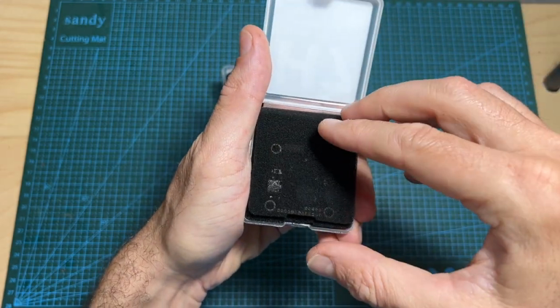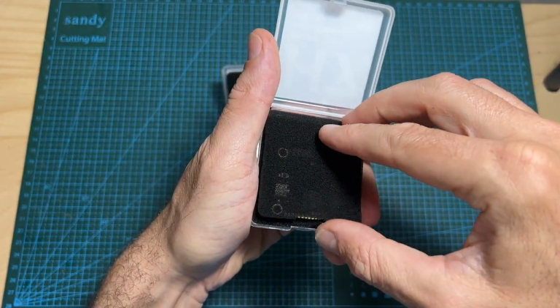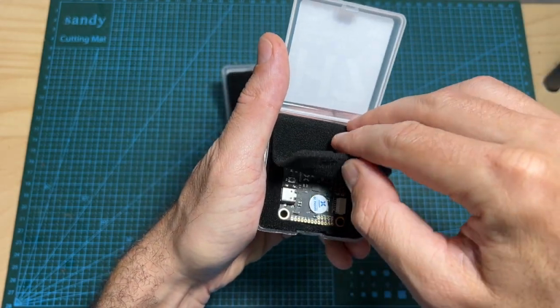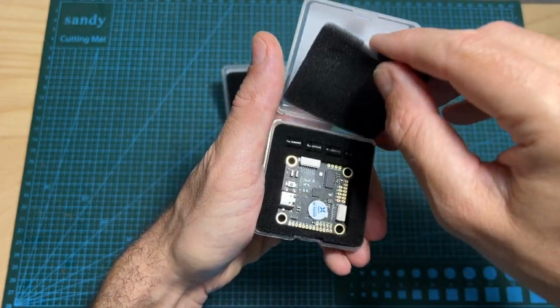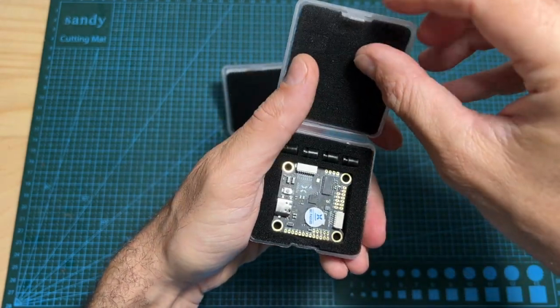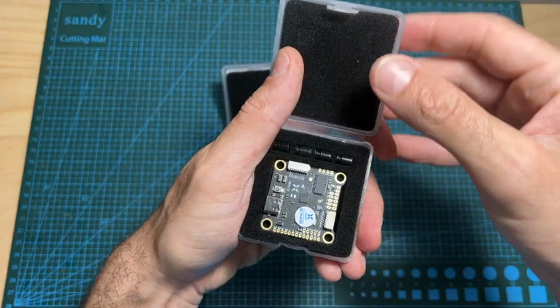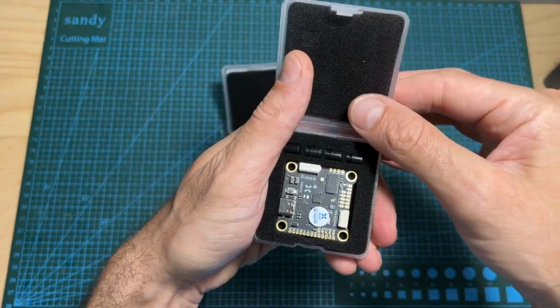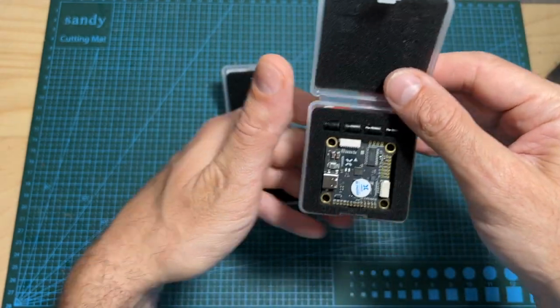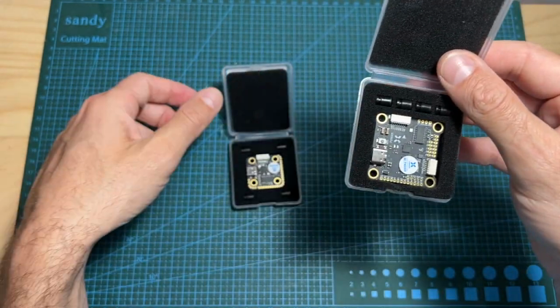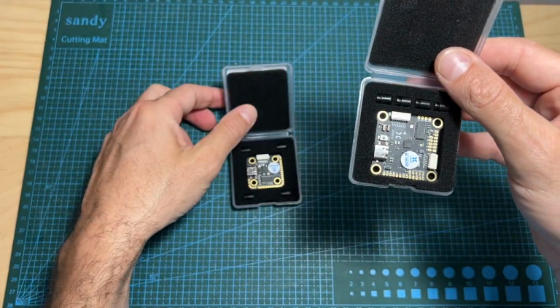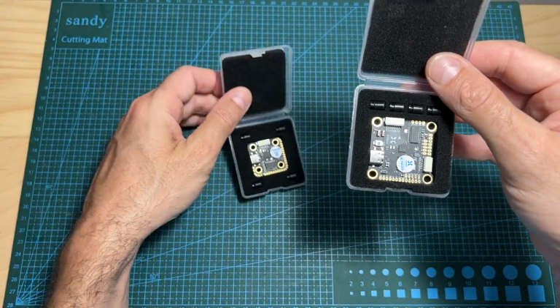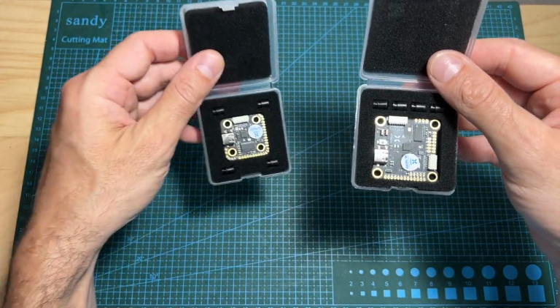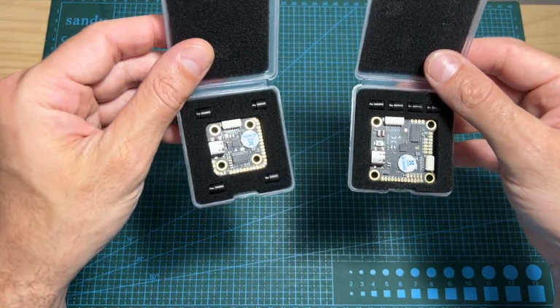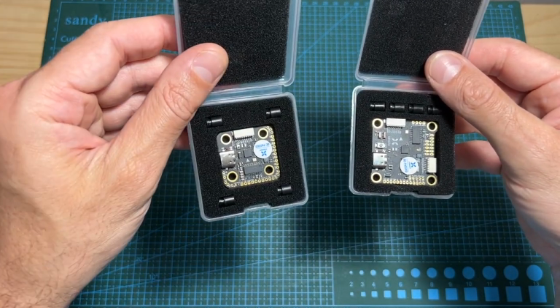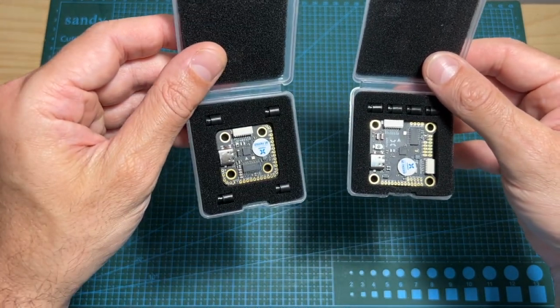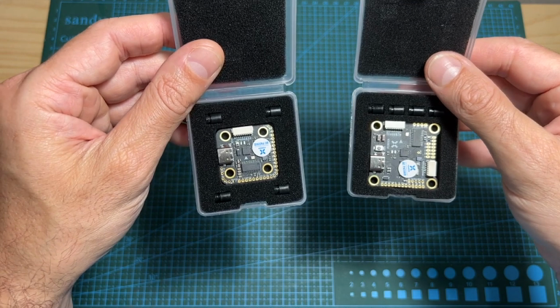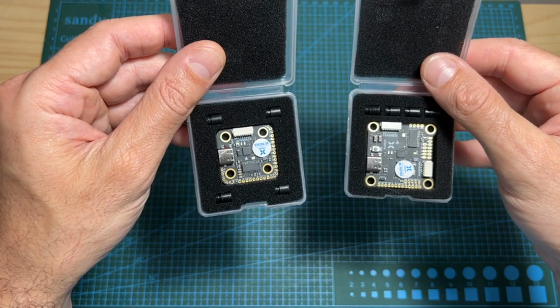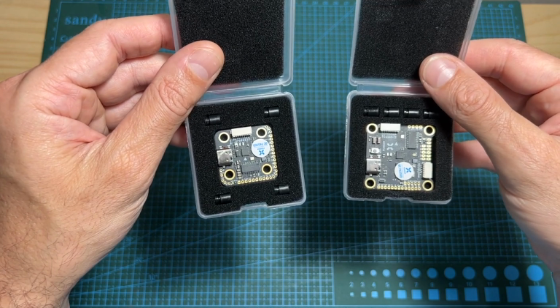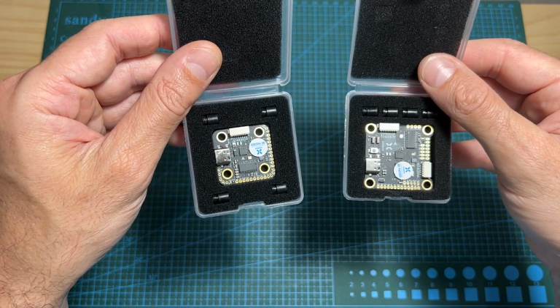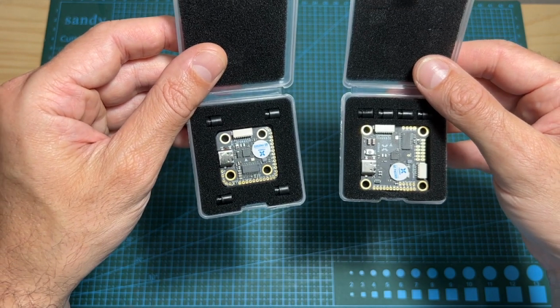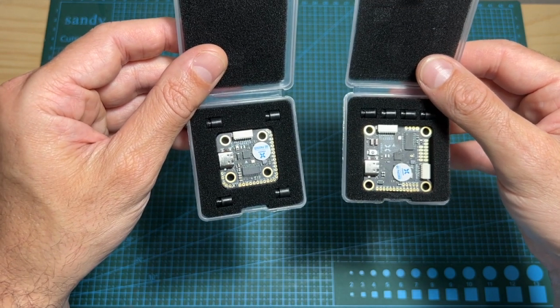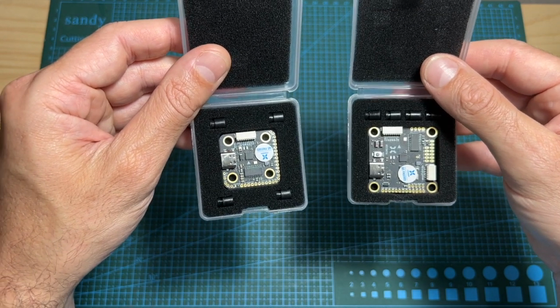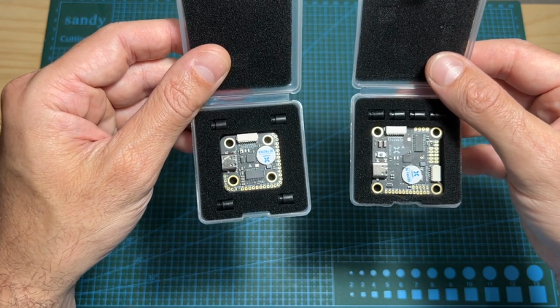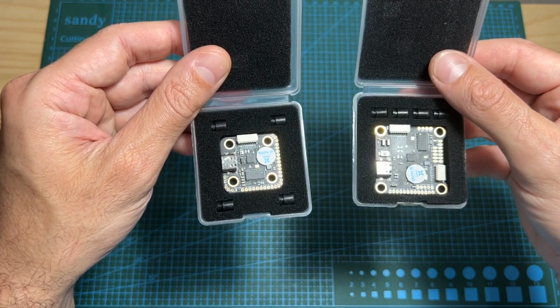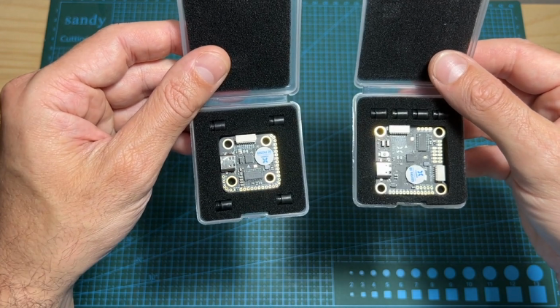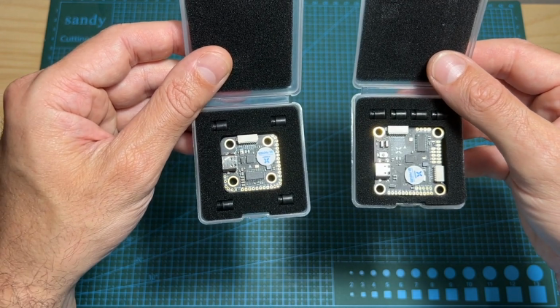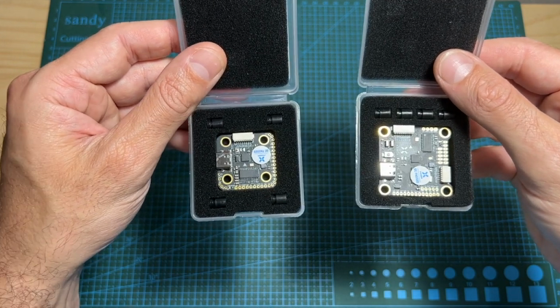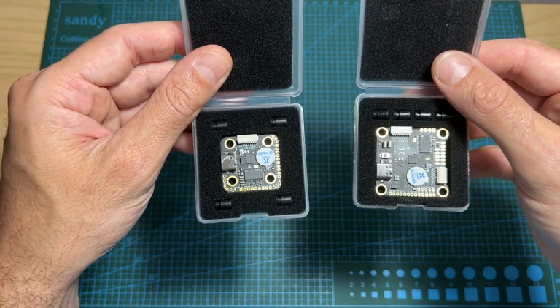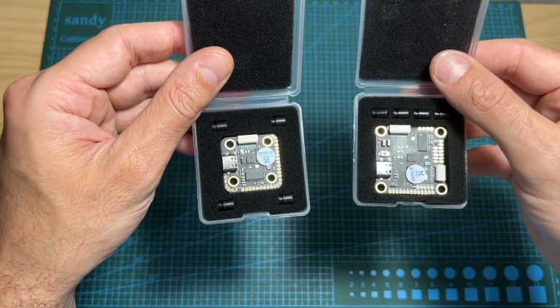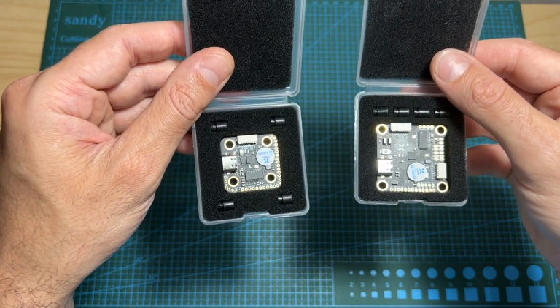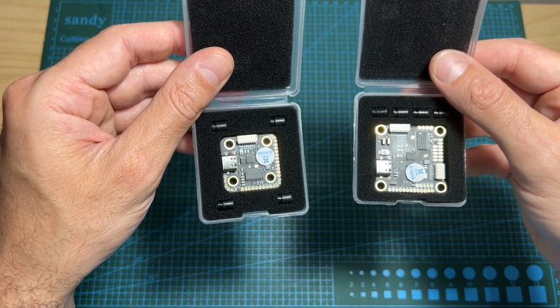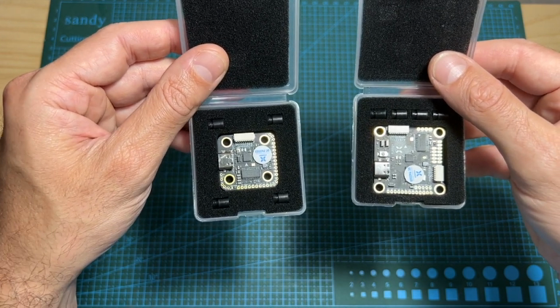In this quick video I'm only going to go over the features and specs of these new flight controllers, and soon I plan to feature at least one of them in a build and flight video.